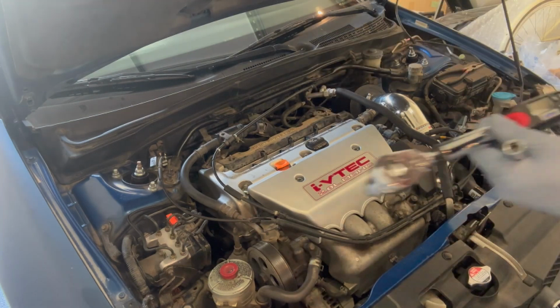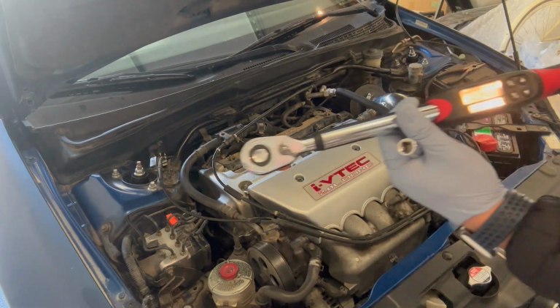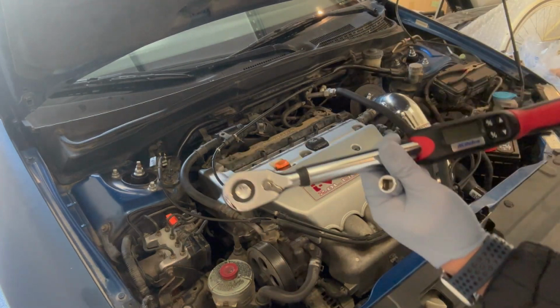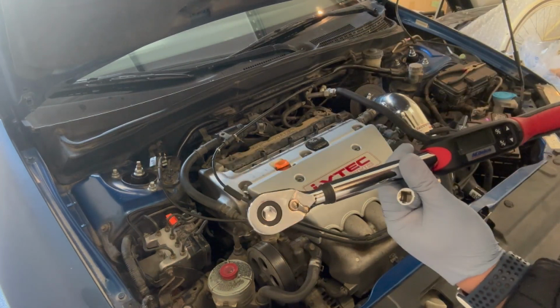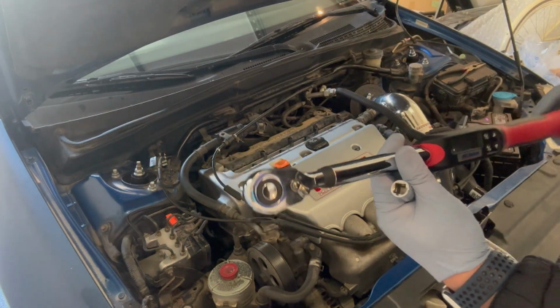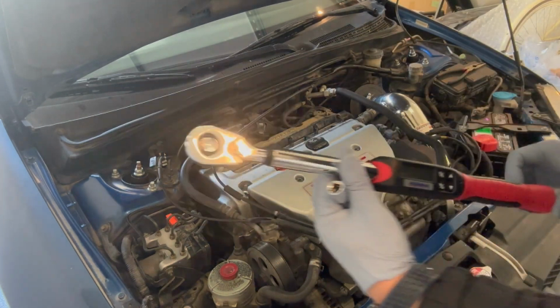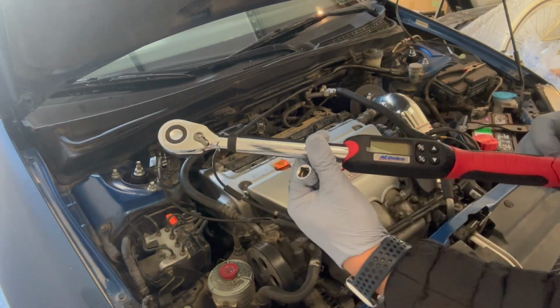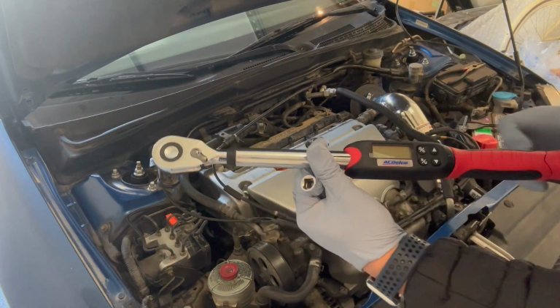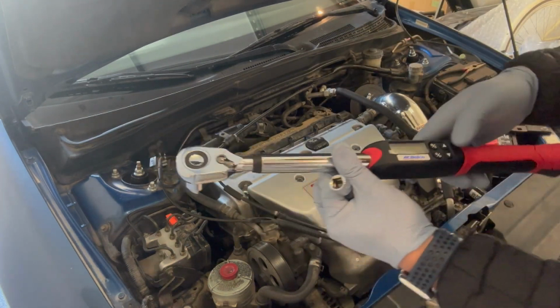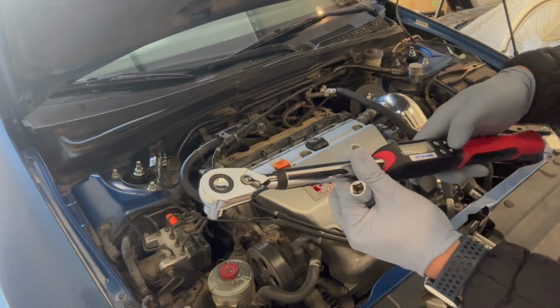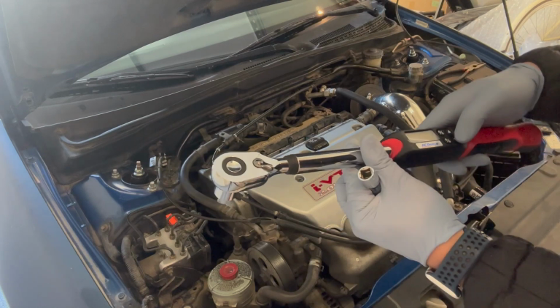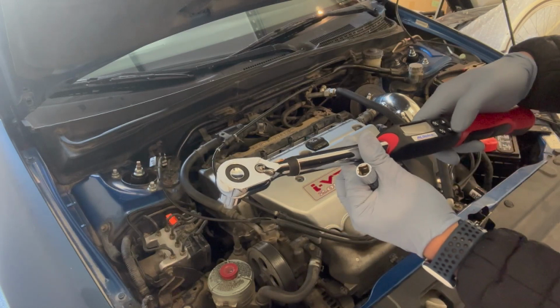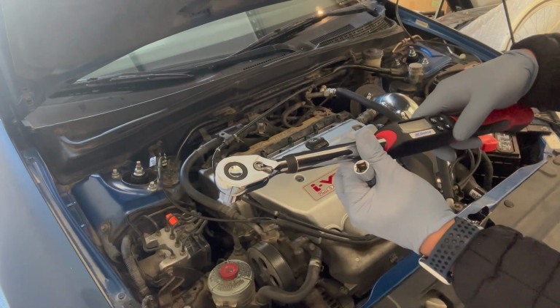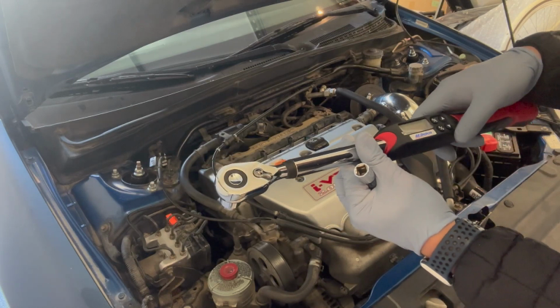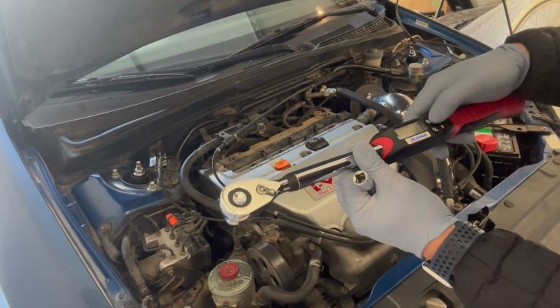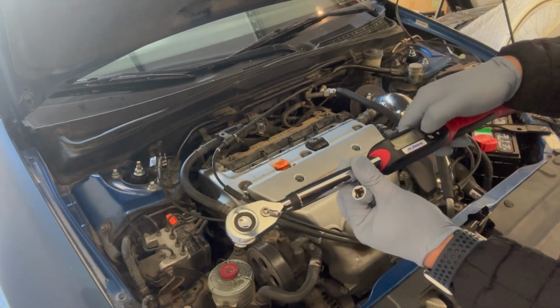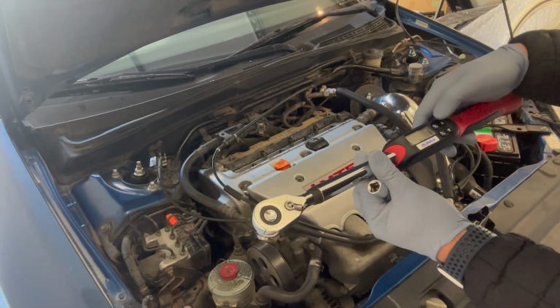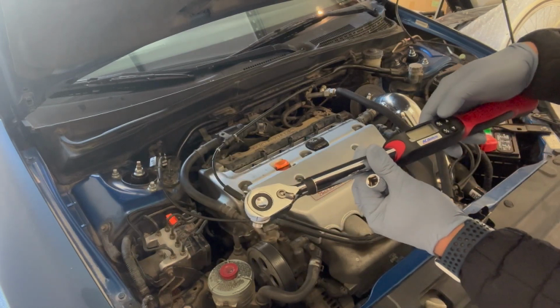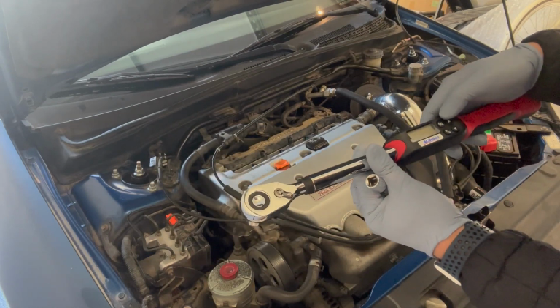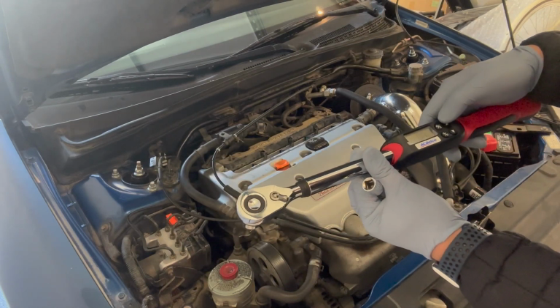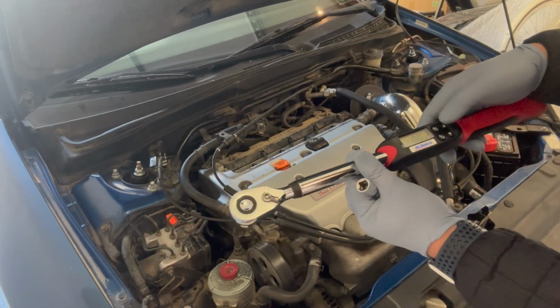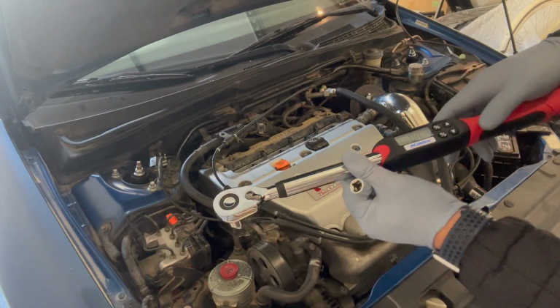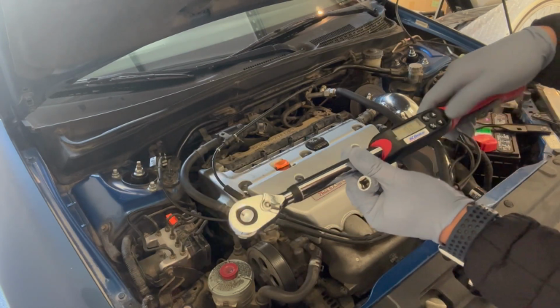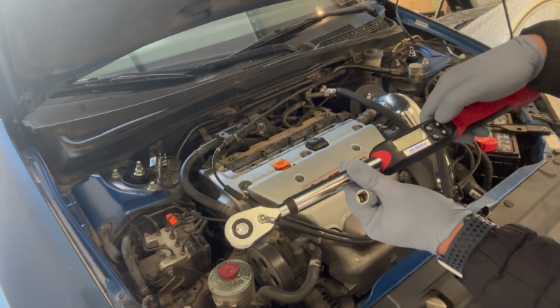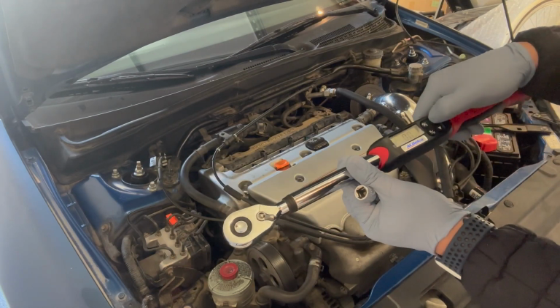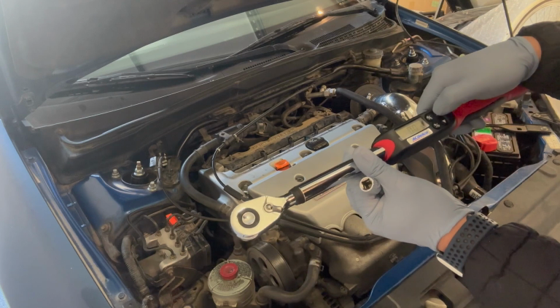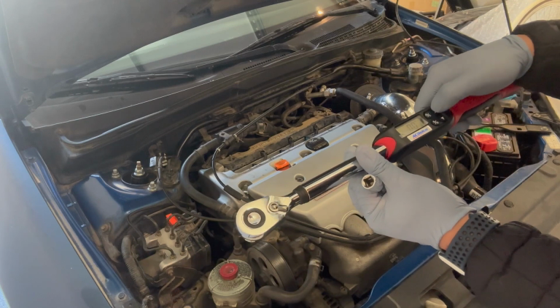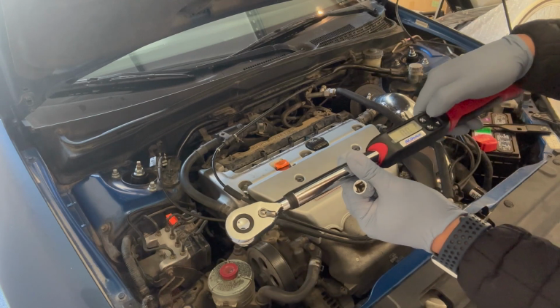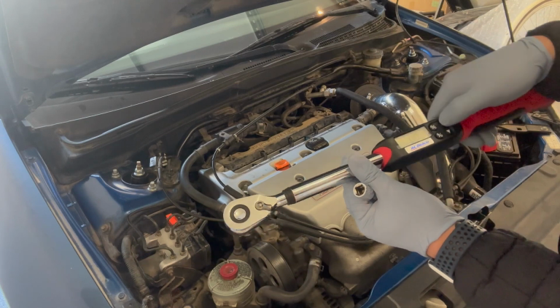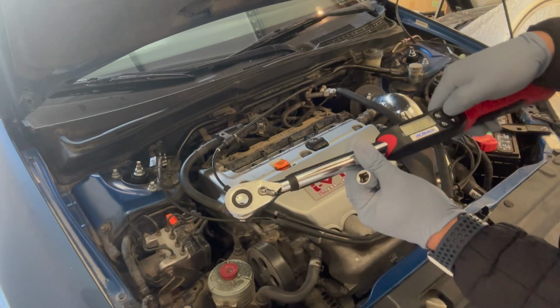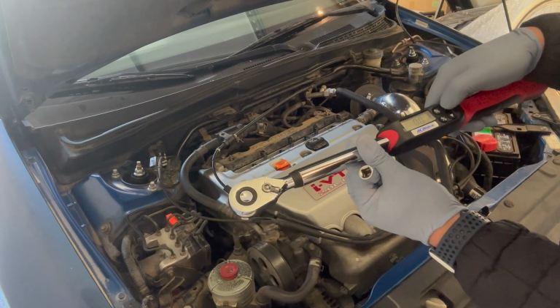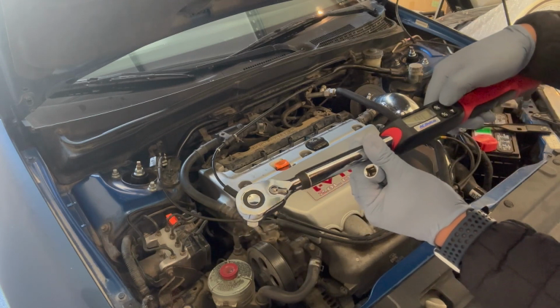Now we have the torque wrench. The service manual suggests 18 foot-pounds, so we're going to set this digital torque wrench to 18 and torque each spark plug down.